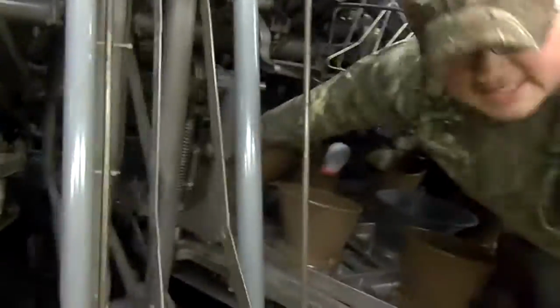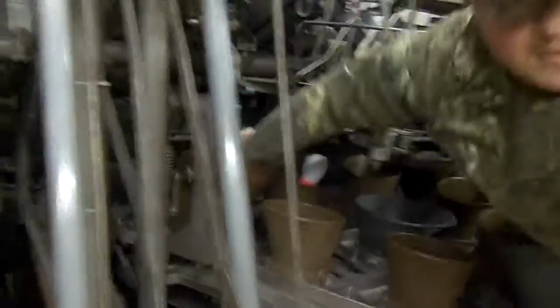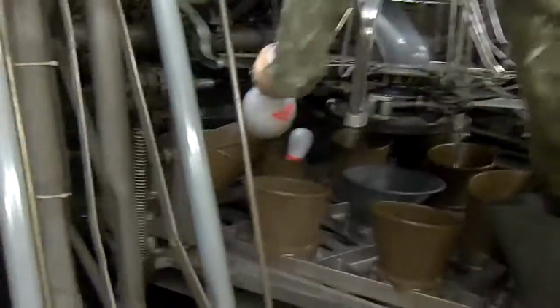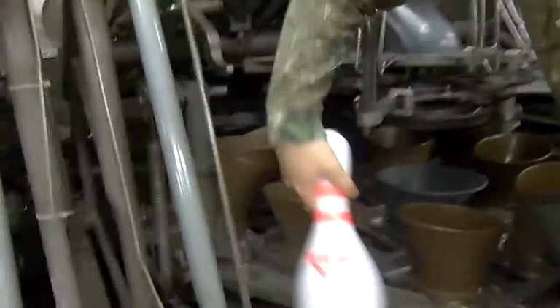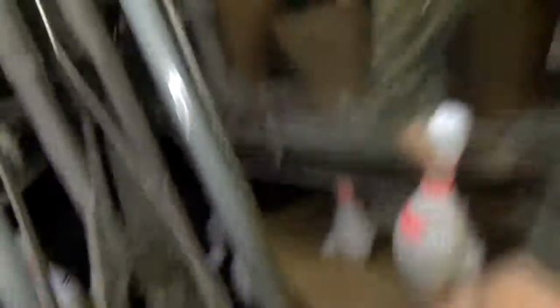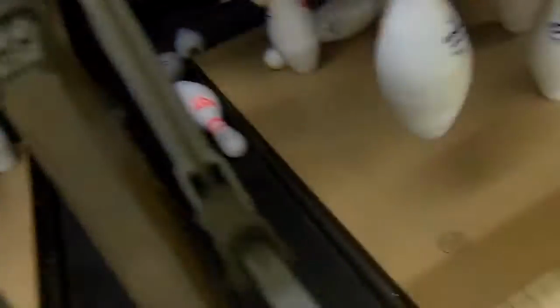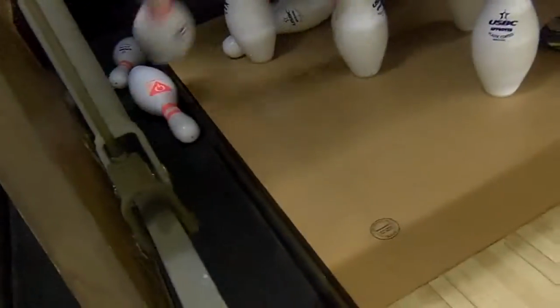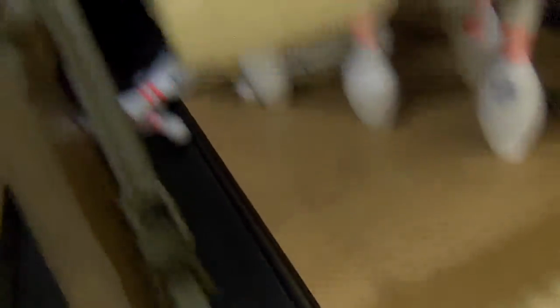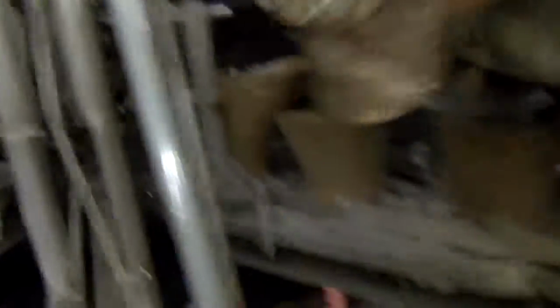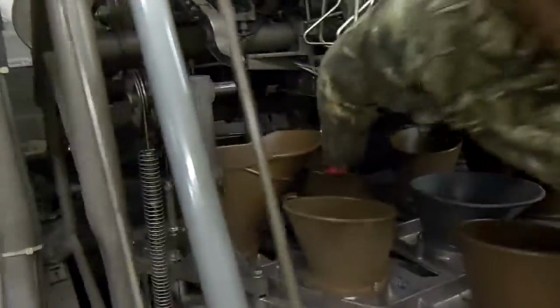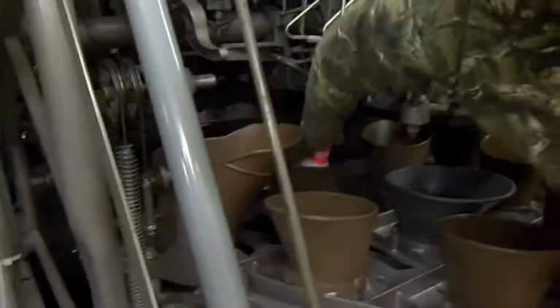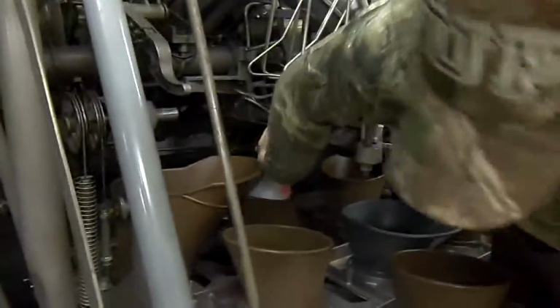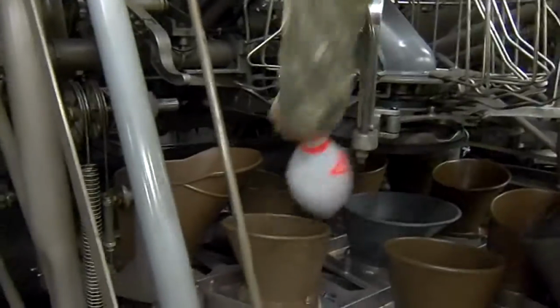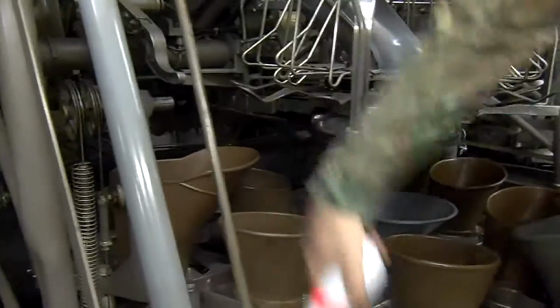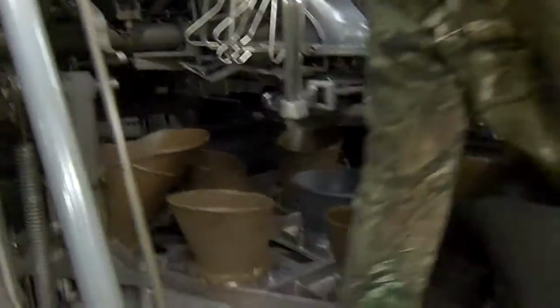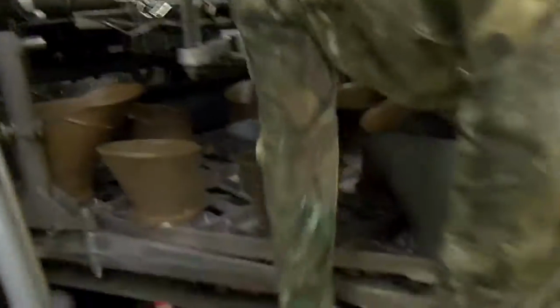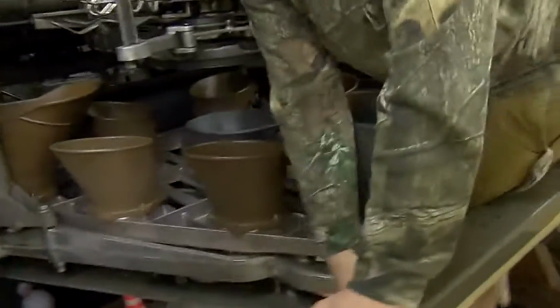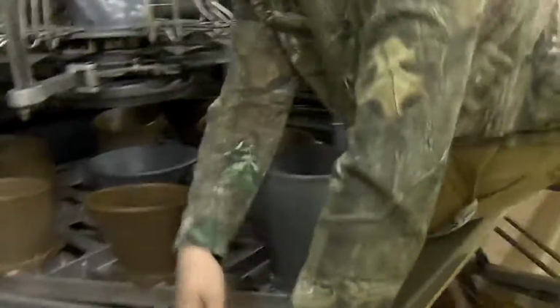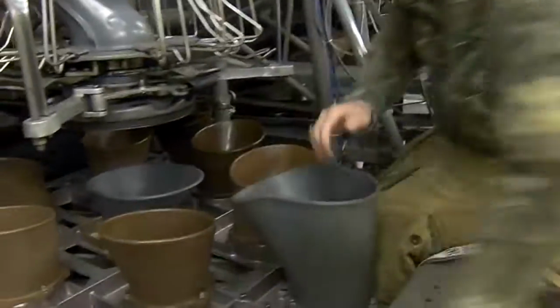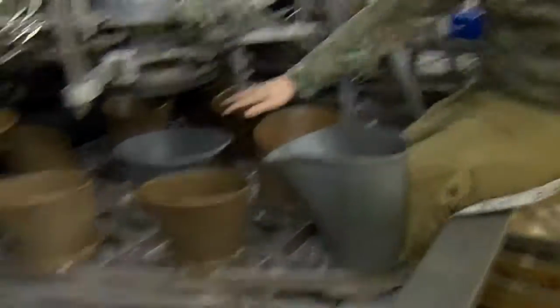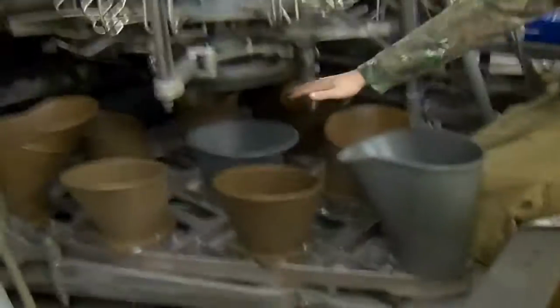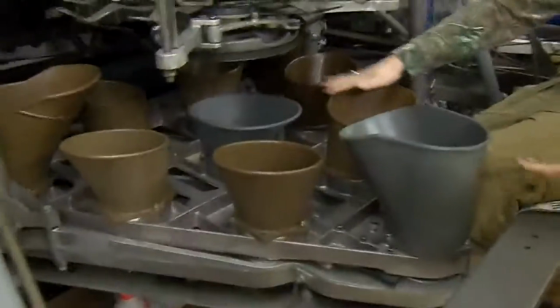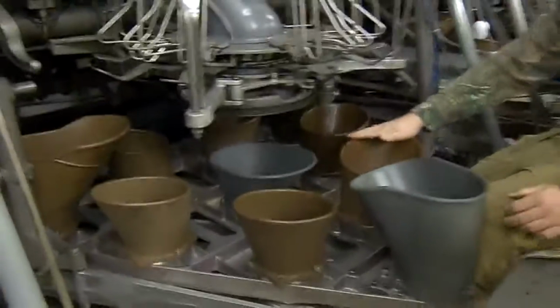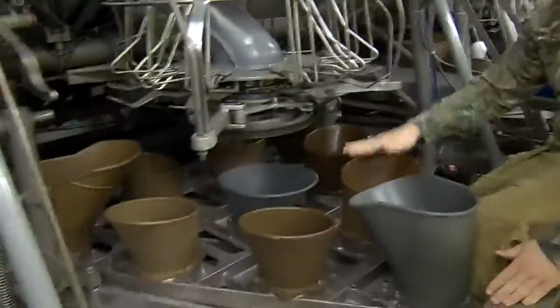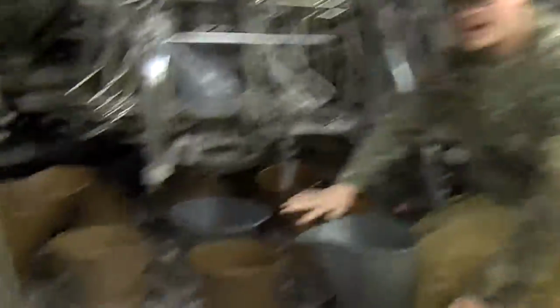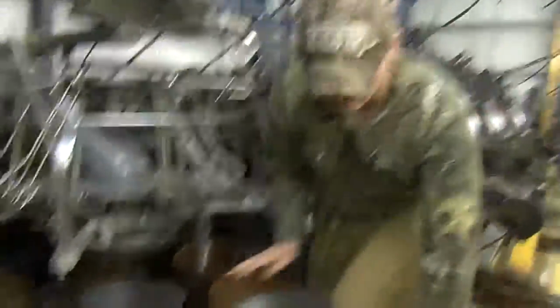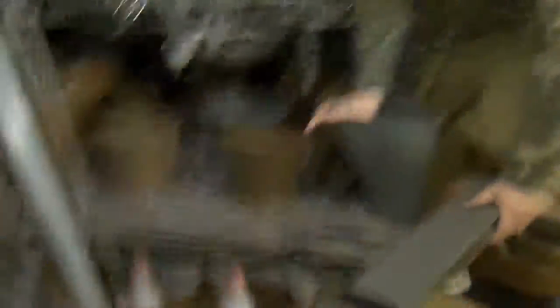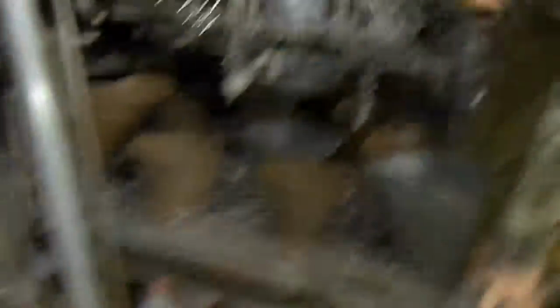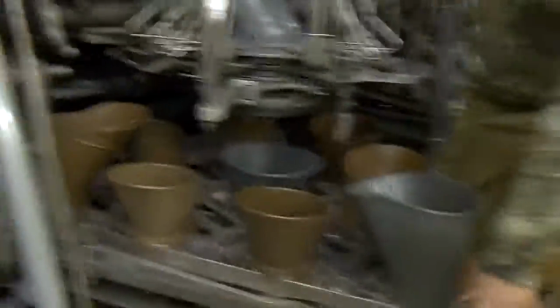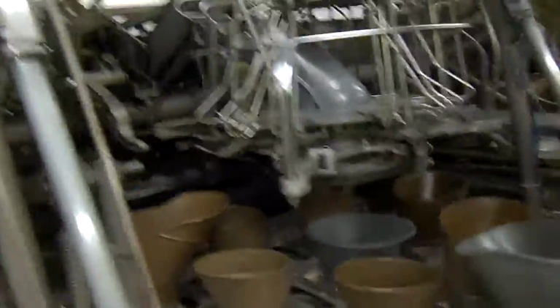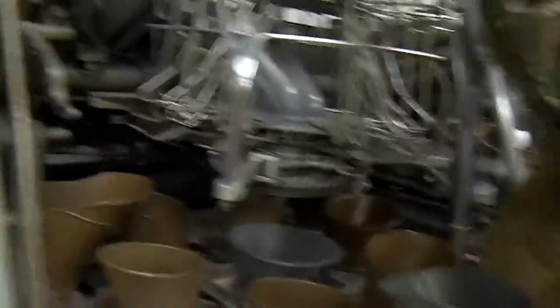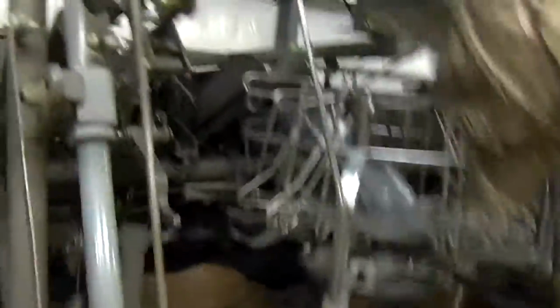Sometimes it can be really messy, sometimes it can be only one pin. This one here happened to be pretty messy. Now that all the pins are cleared out of the deck, as you can see, we have to turn it back on. And the chutes are all good too.